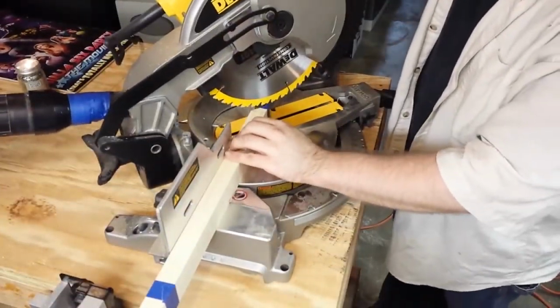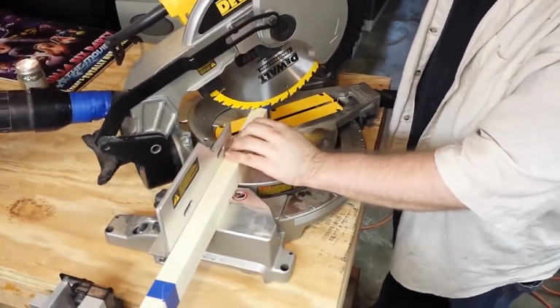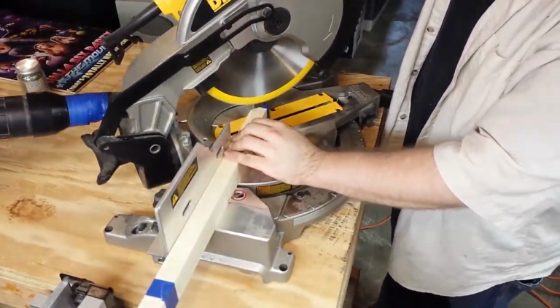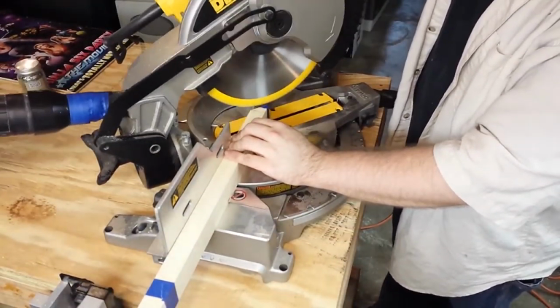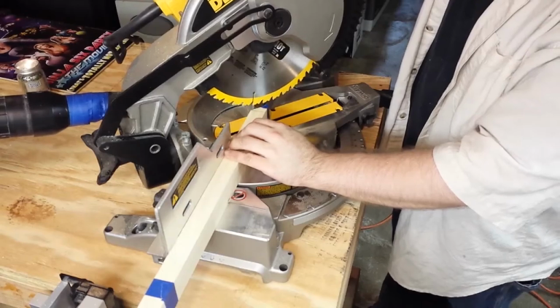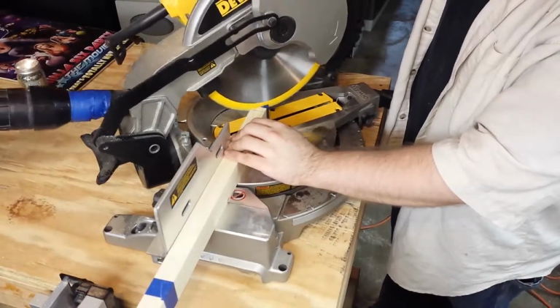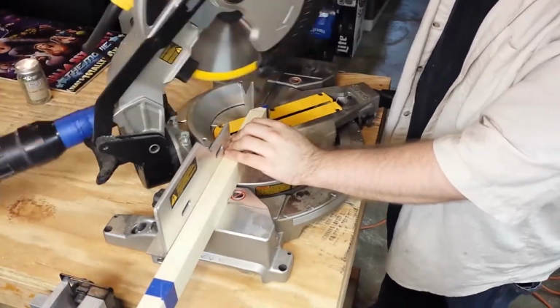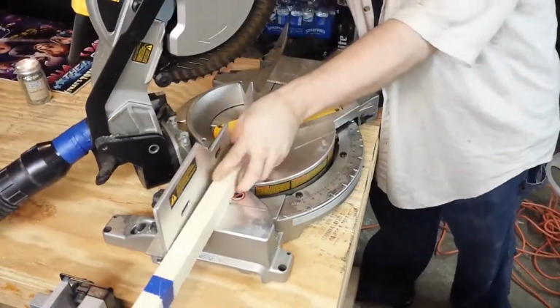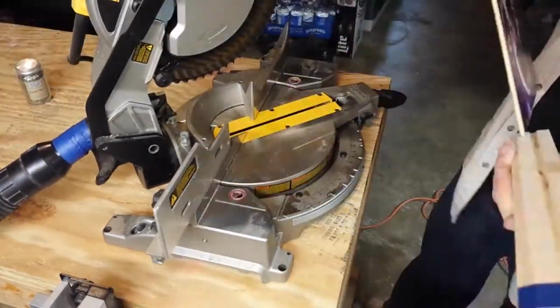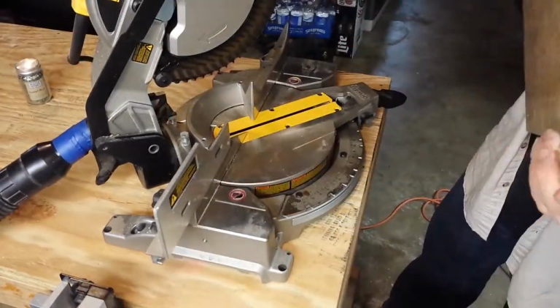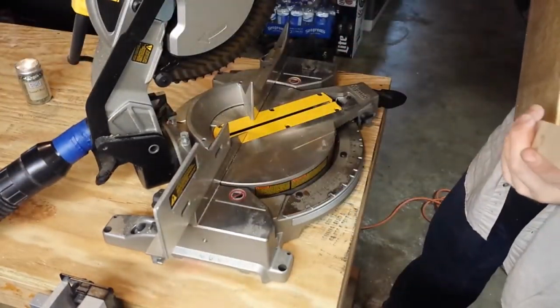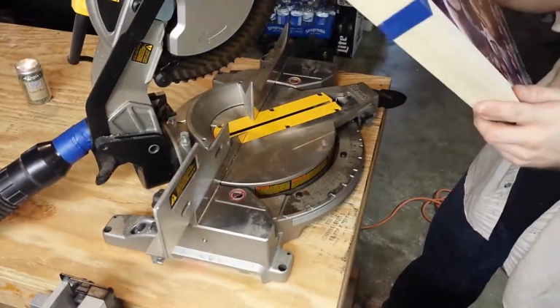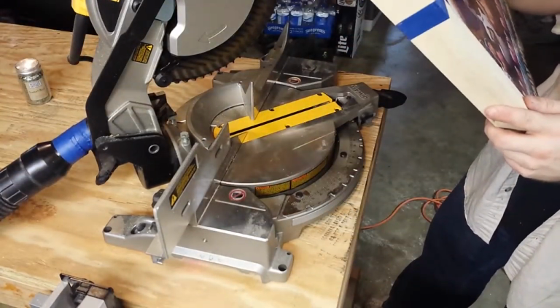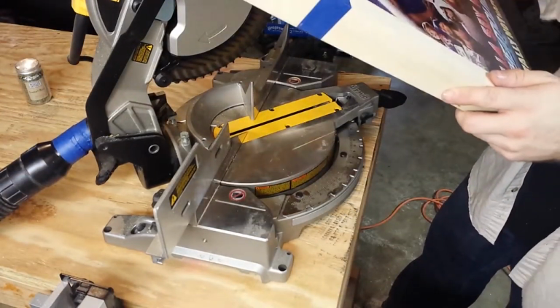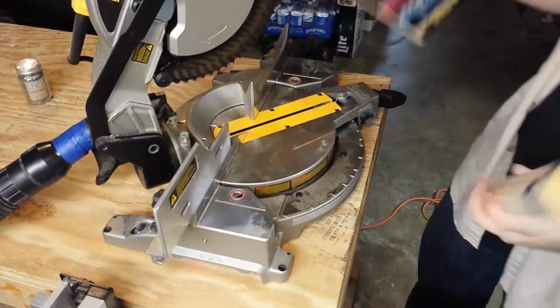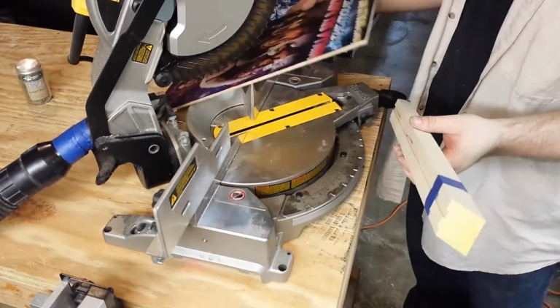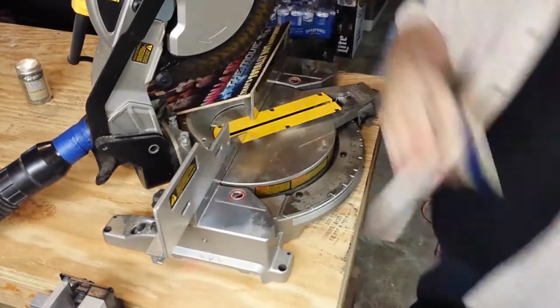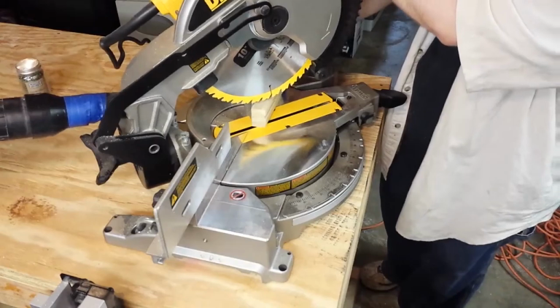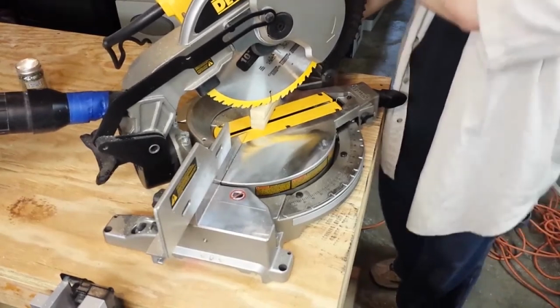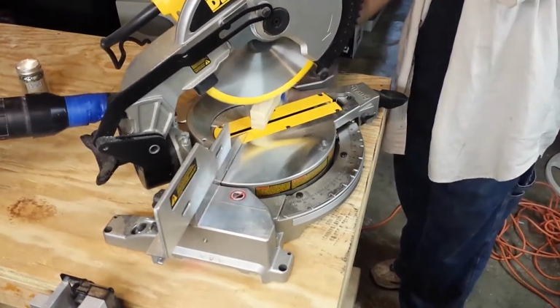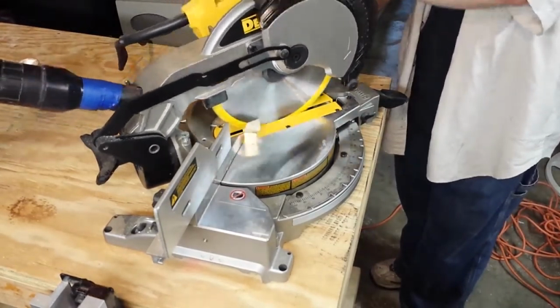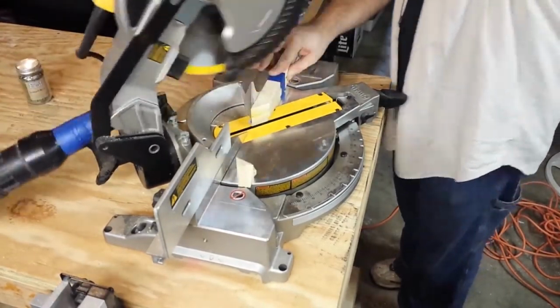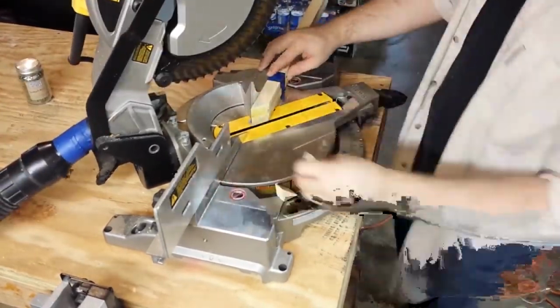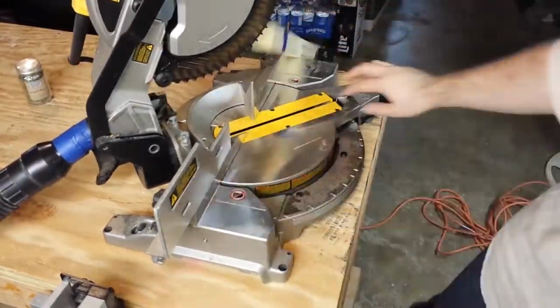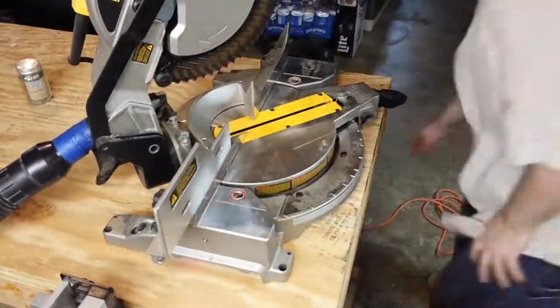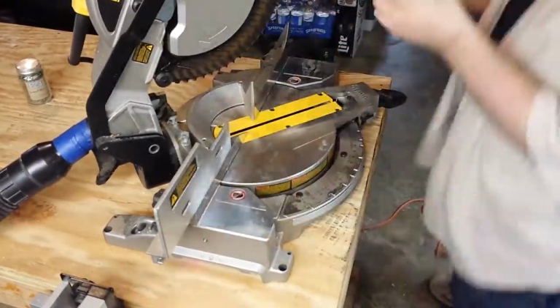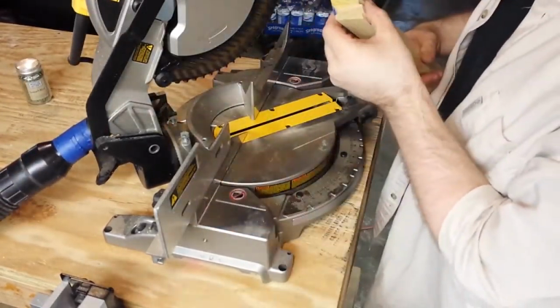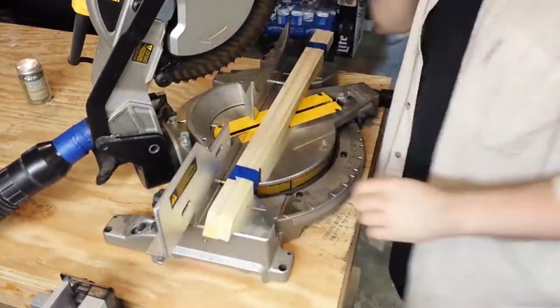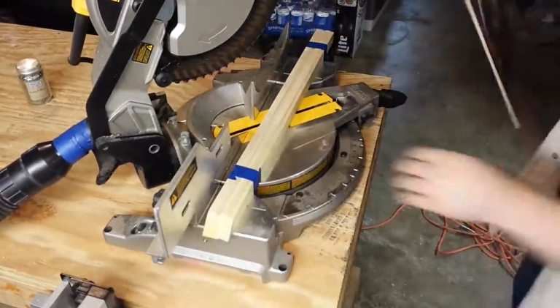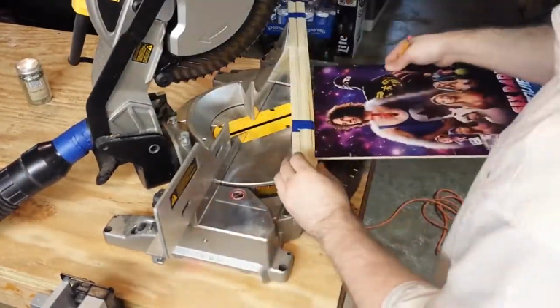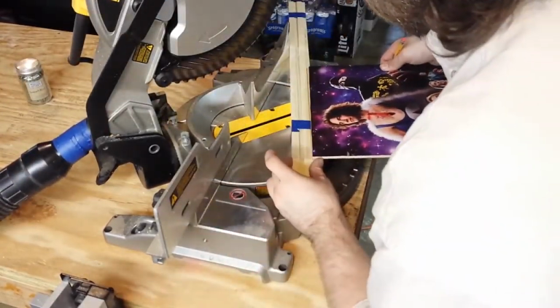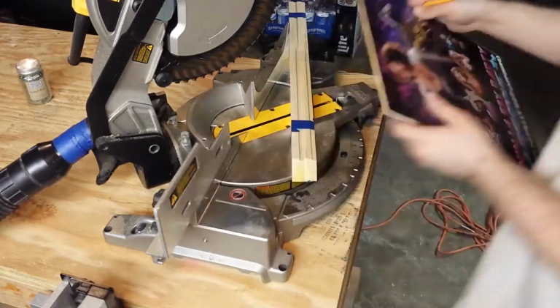You could also use hot glue or brad nails if you're so inclined. This ensures that each piece — the set of long pieces and the set of short pieces — will all be exactly the same length as their opposing pieces.